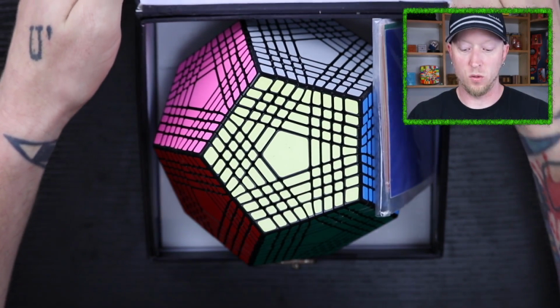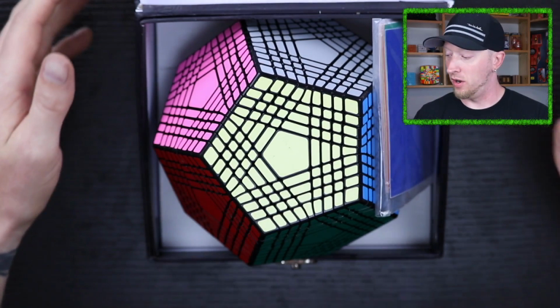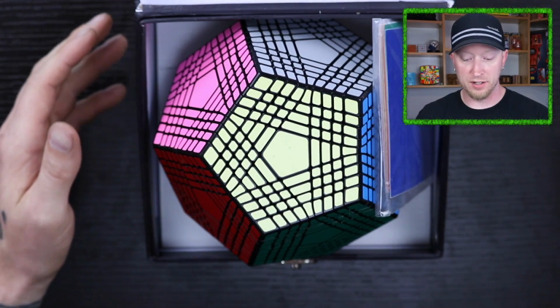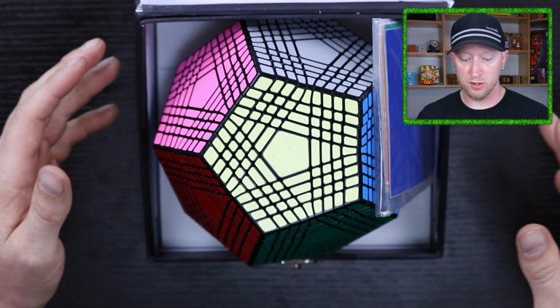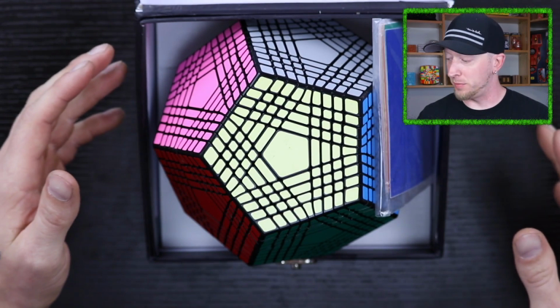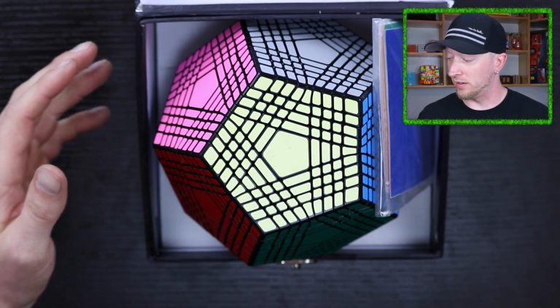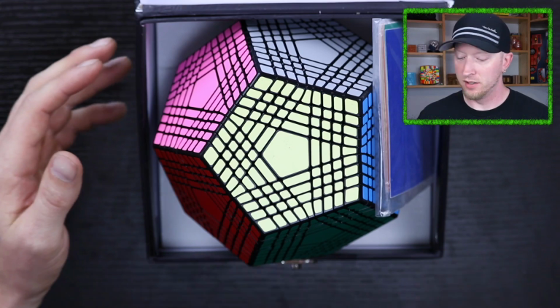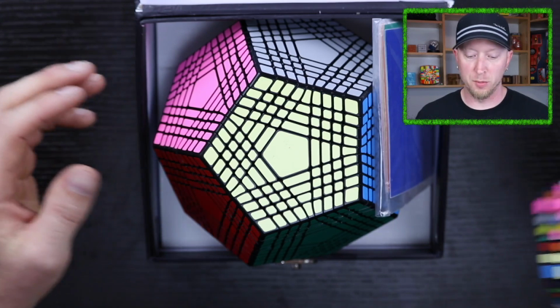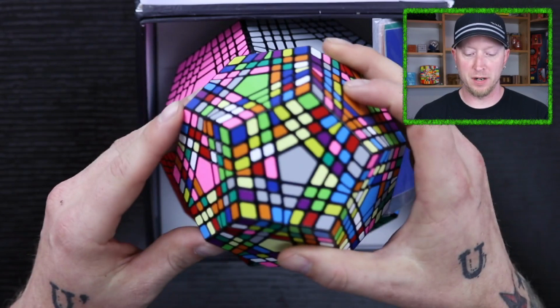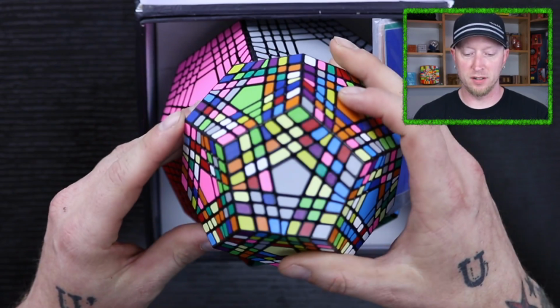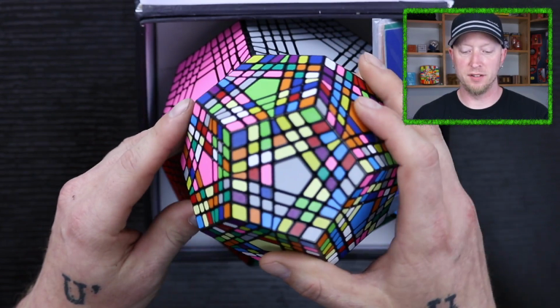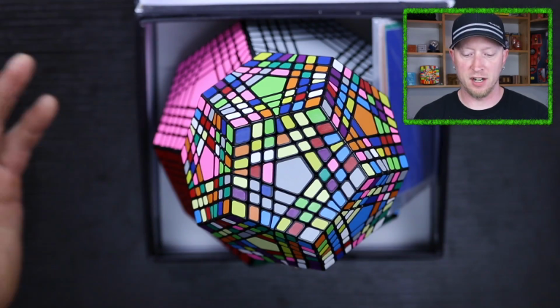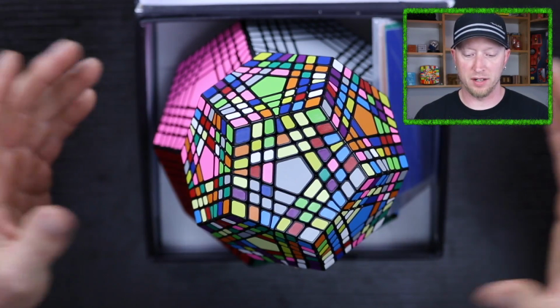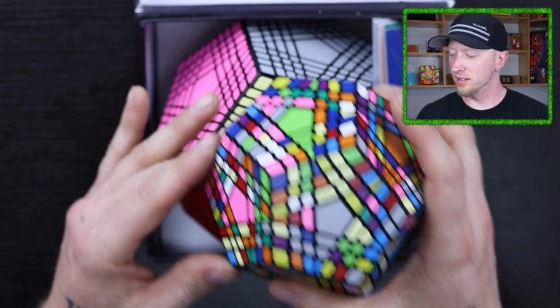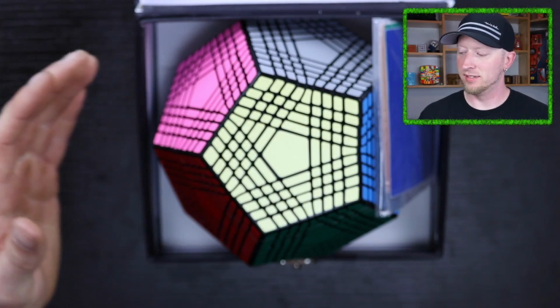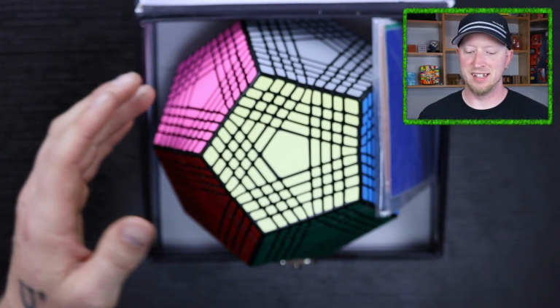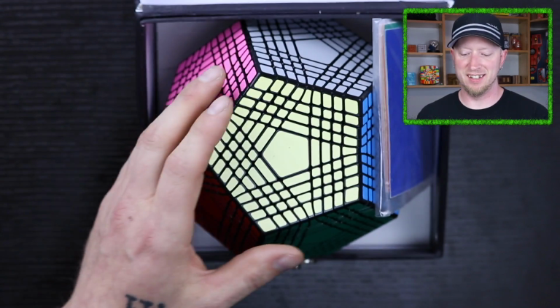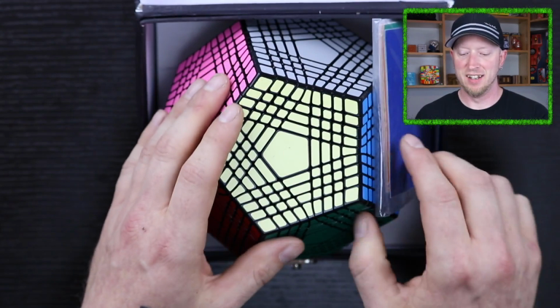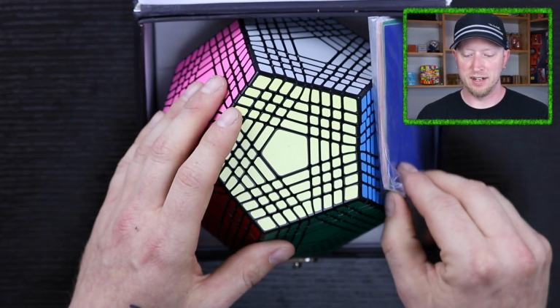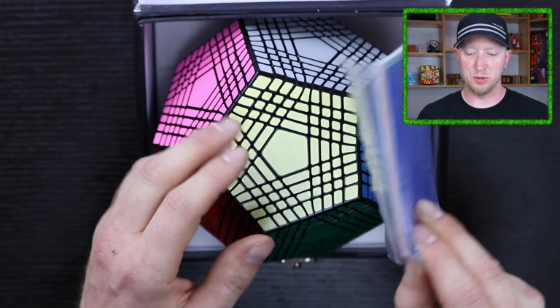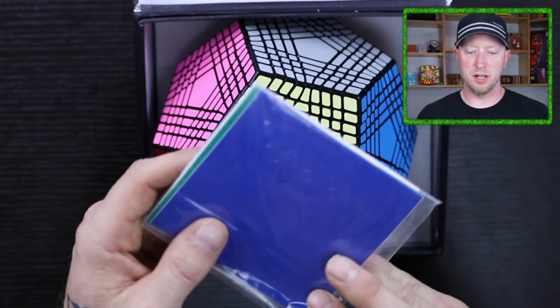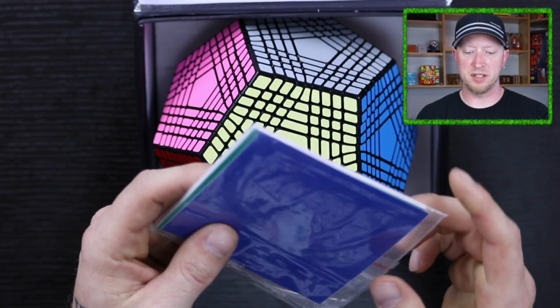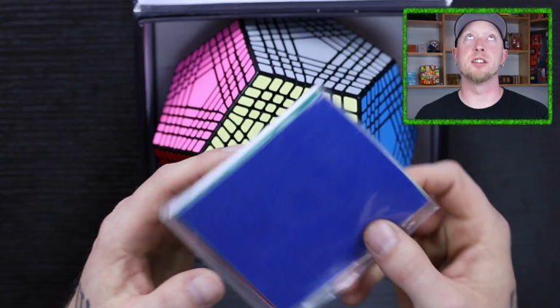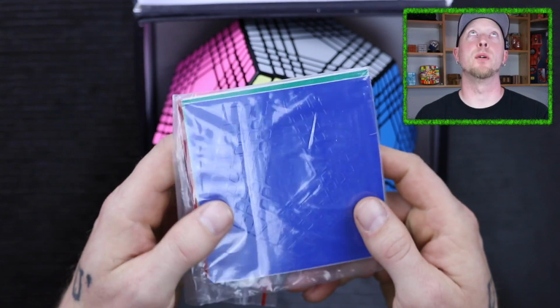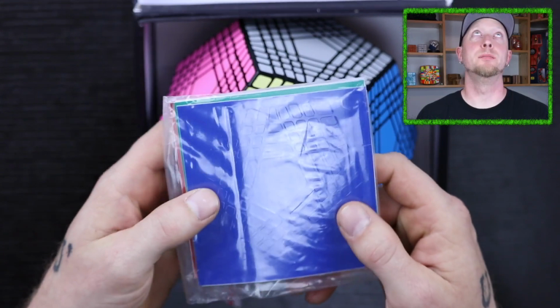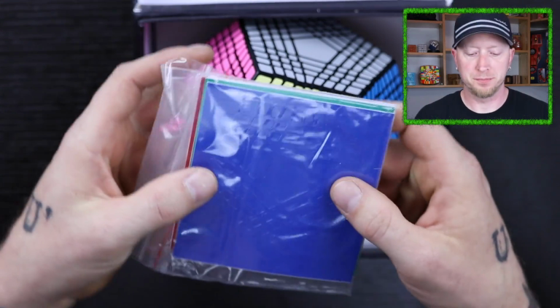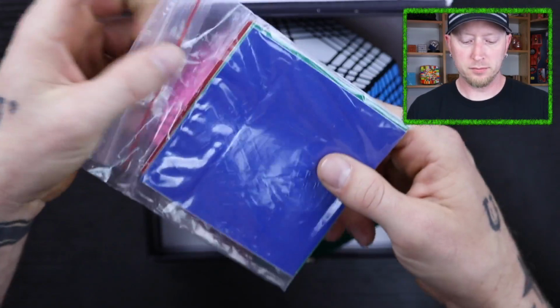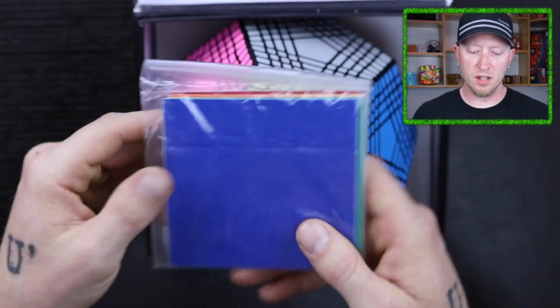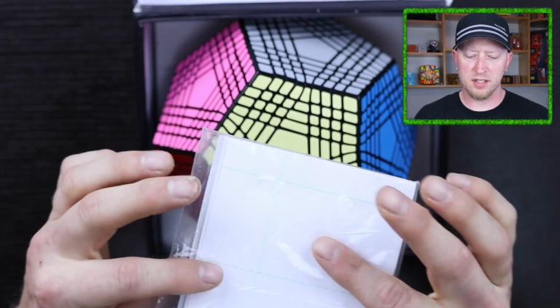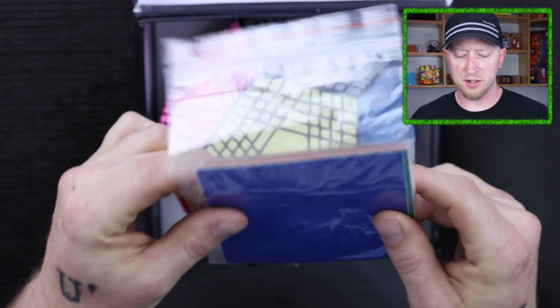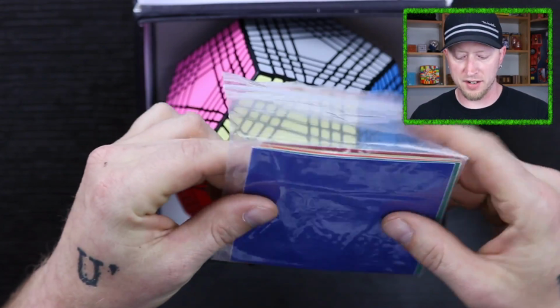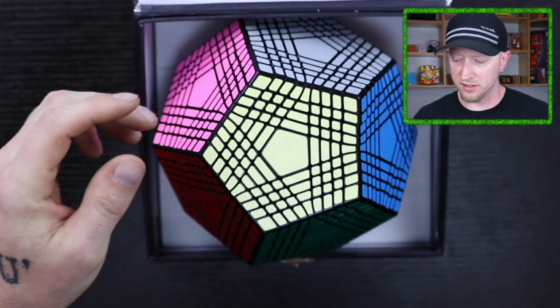Wow, it is so much bigger, so much bigger than the Teraminx. And it comes with some stickers as well — this is an extra set of stickers.